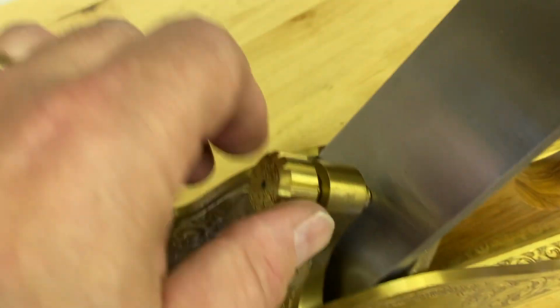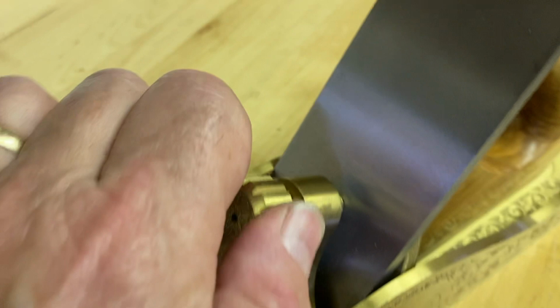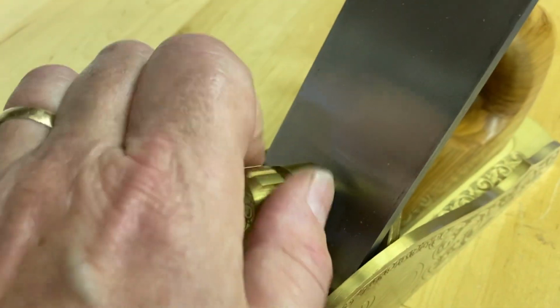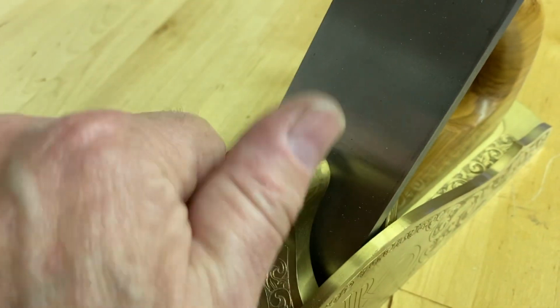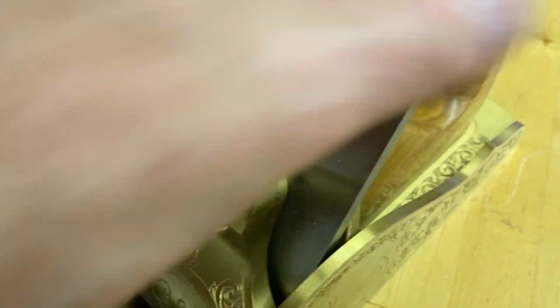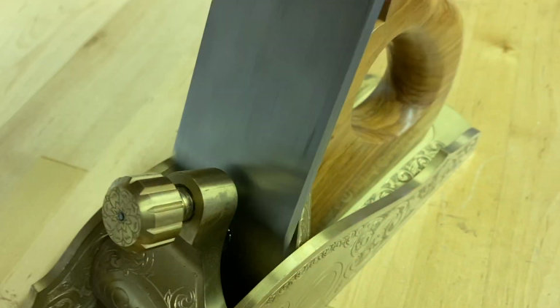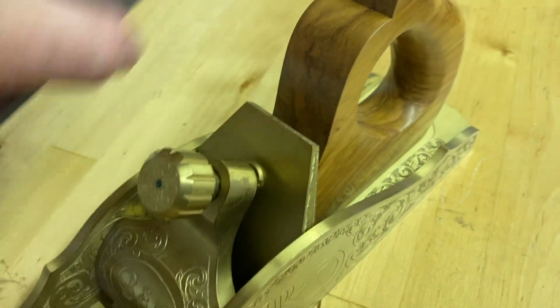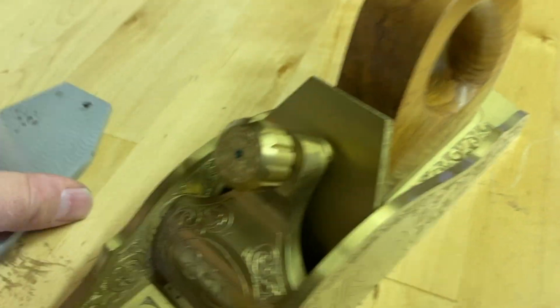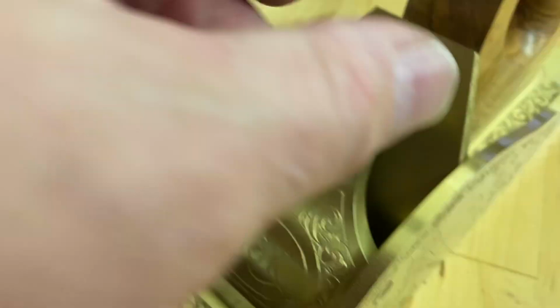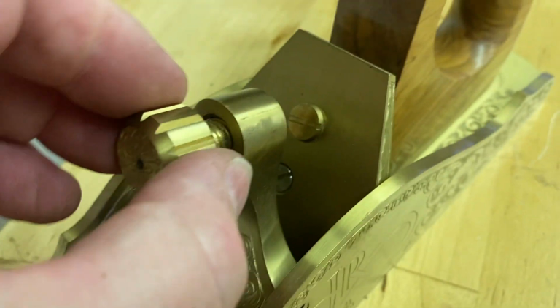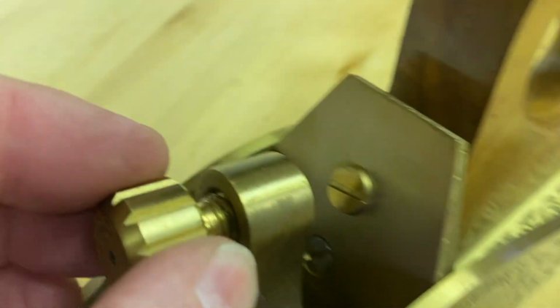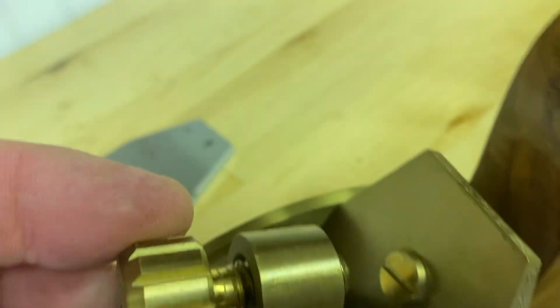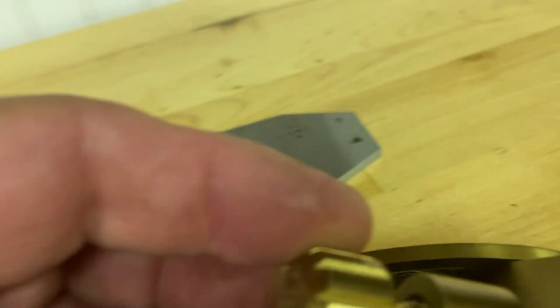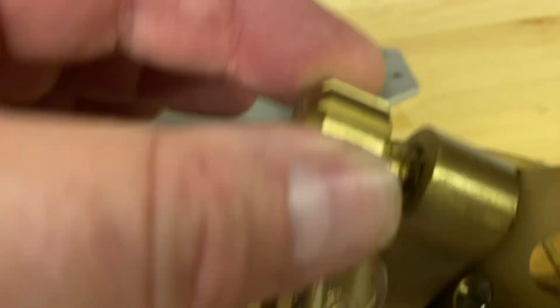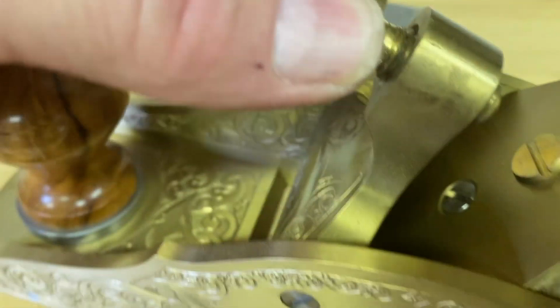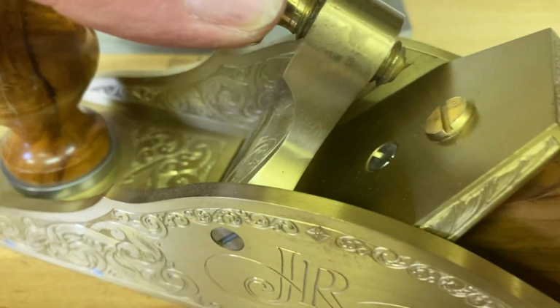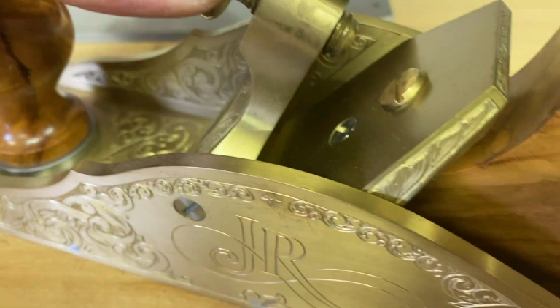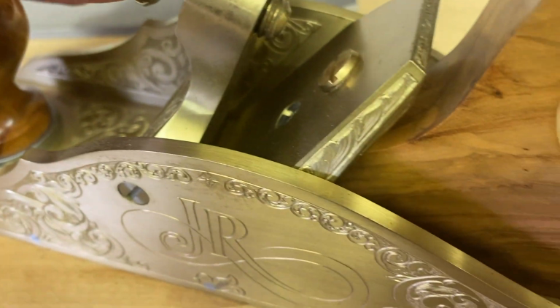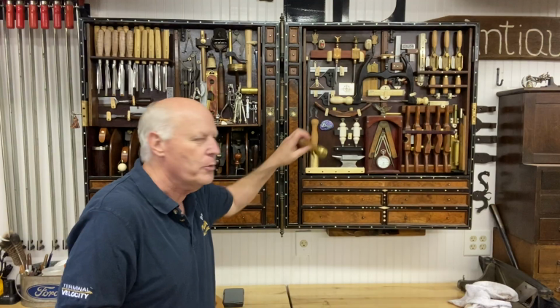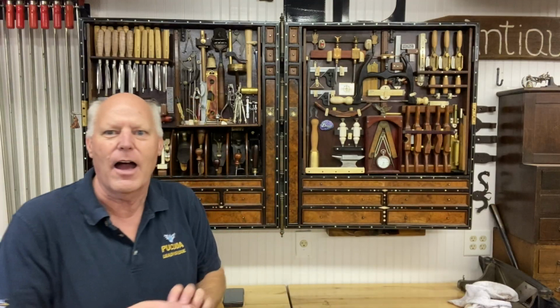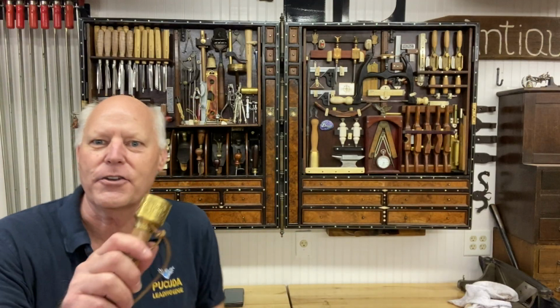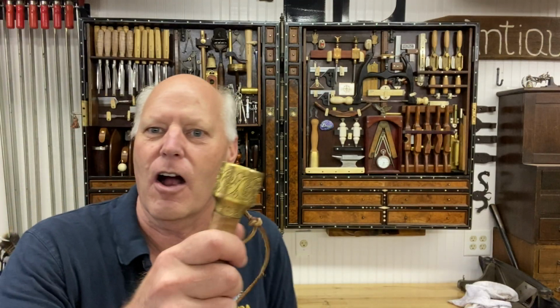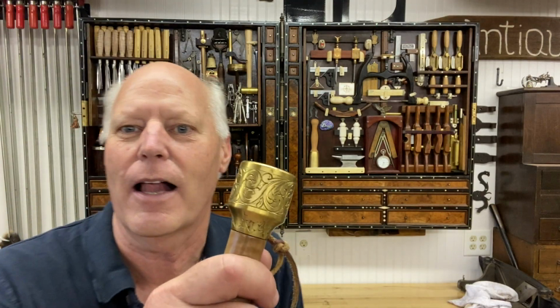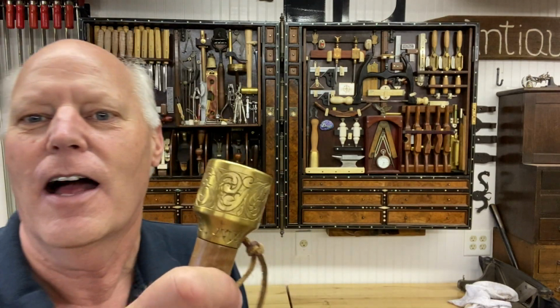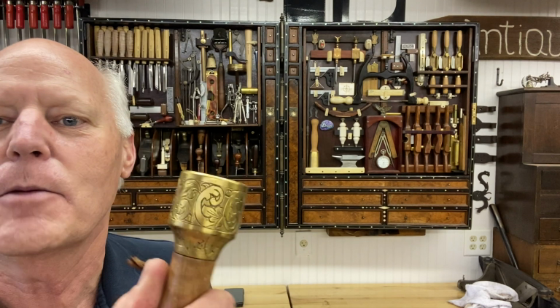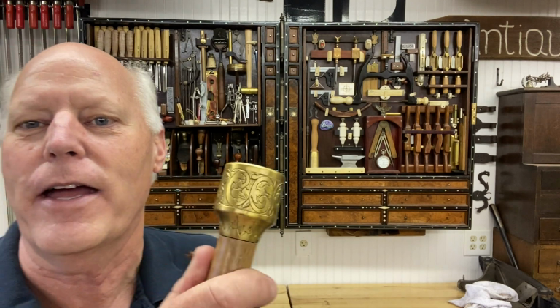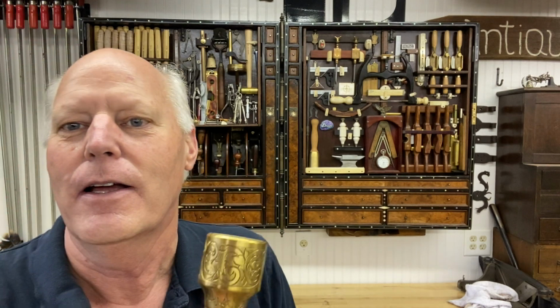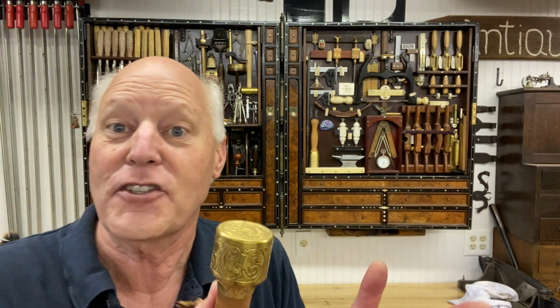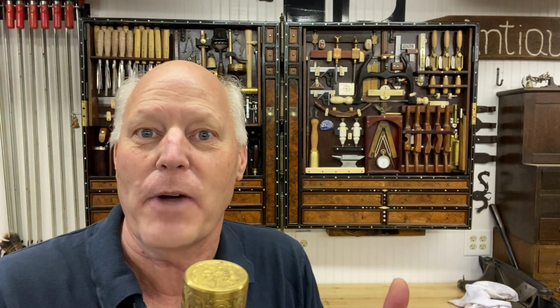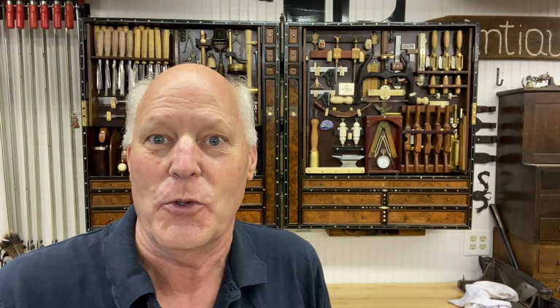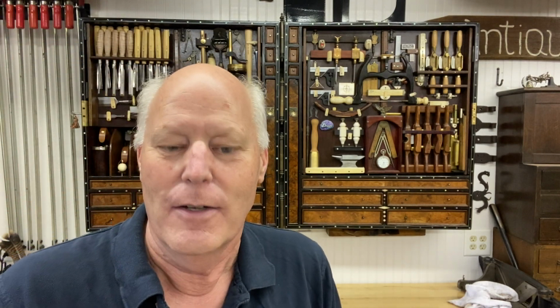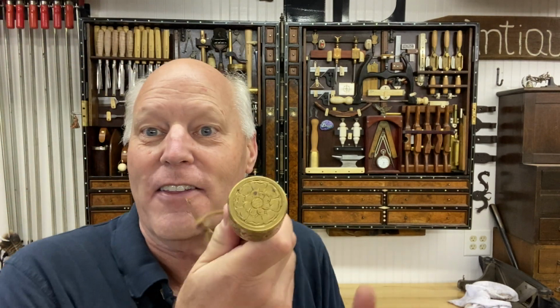So for example, when I take the sole of the plane out — when I take the tool out — I want to be able to see engraving on the inside and all over. Even down to my carving mallets, I have them engraved, and I actually use my tools. Shock there.